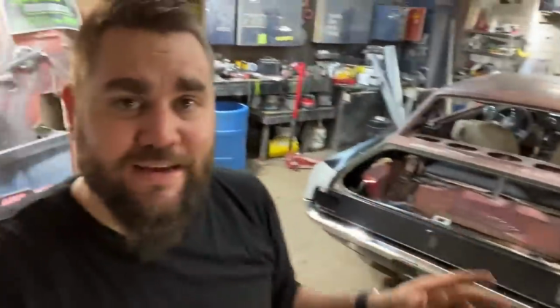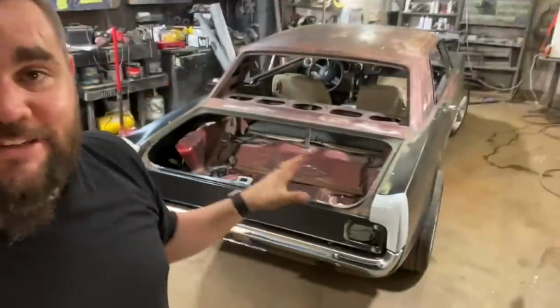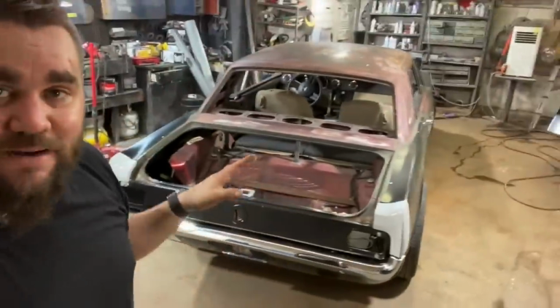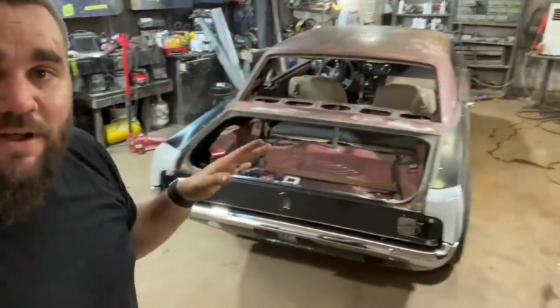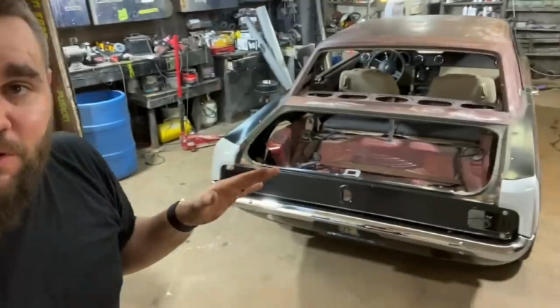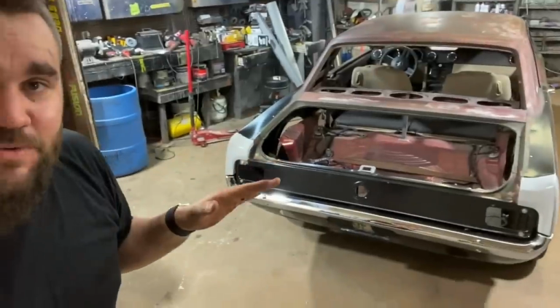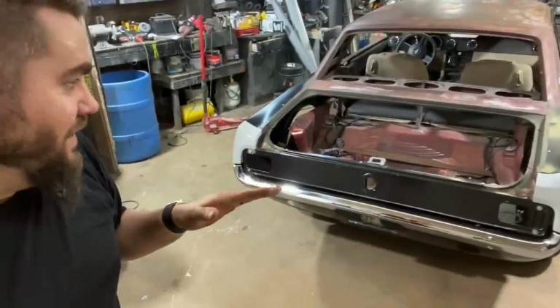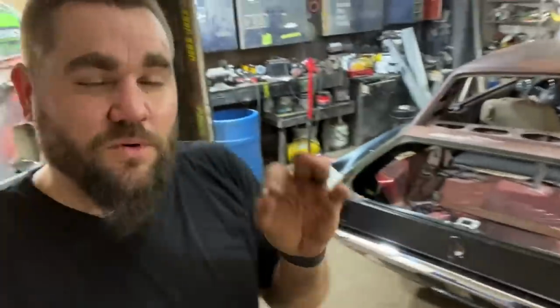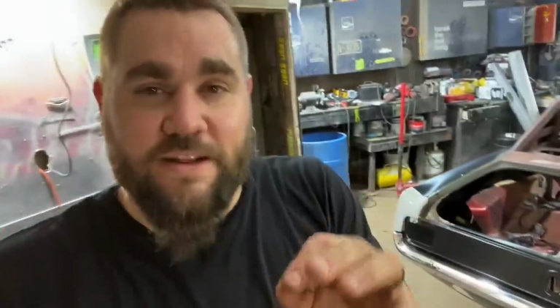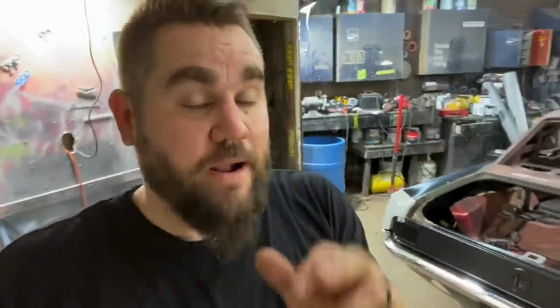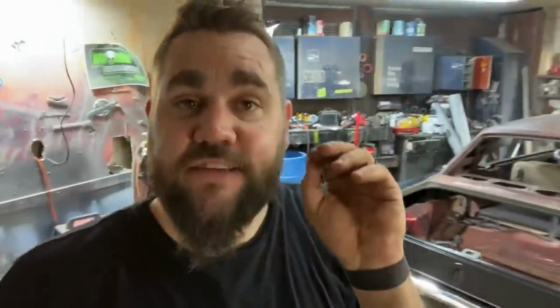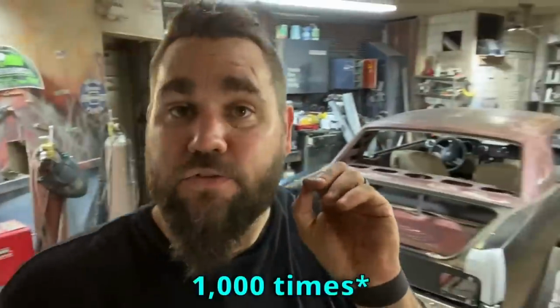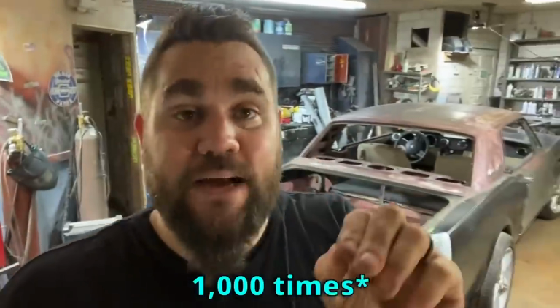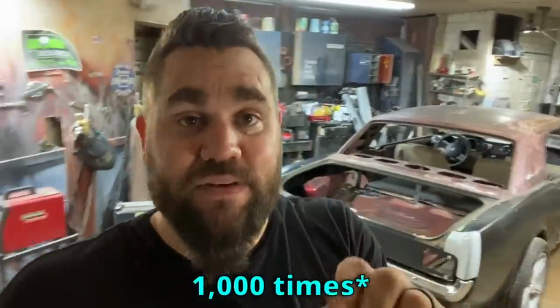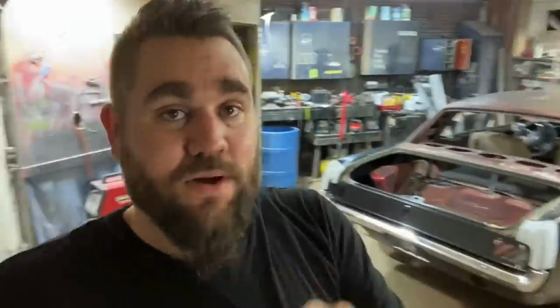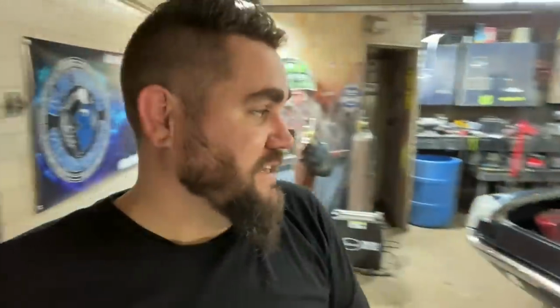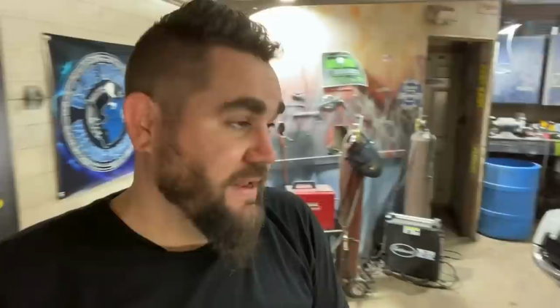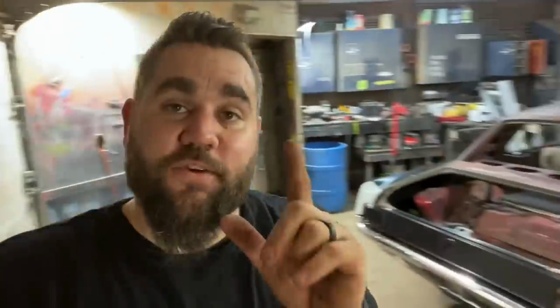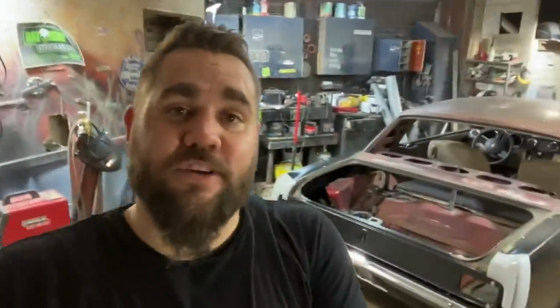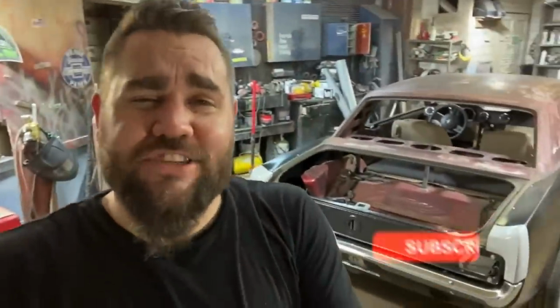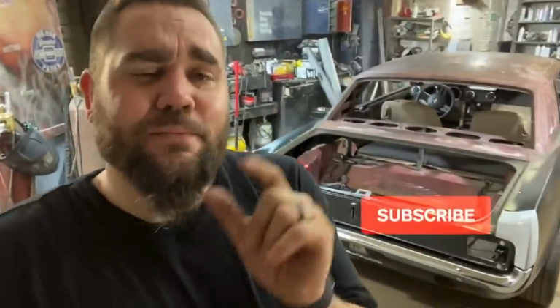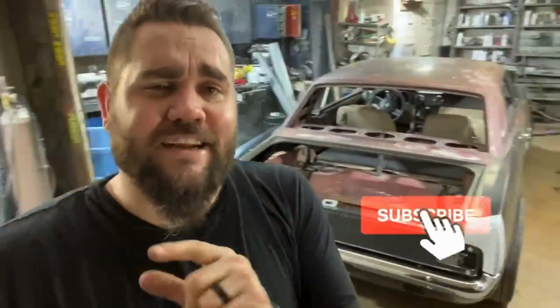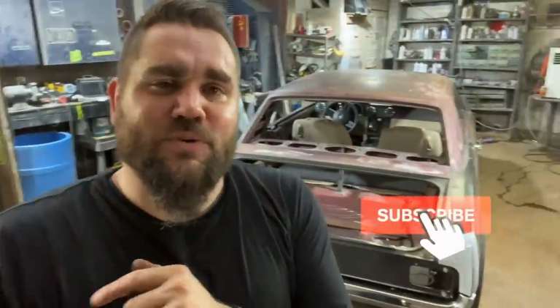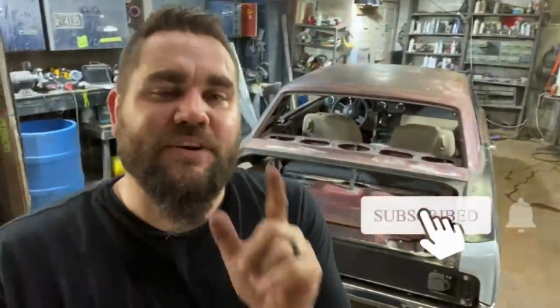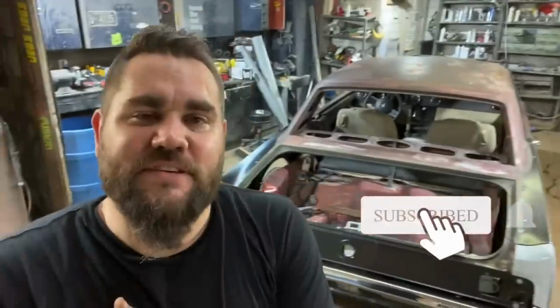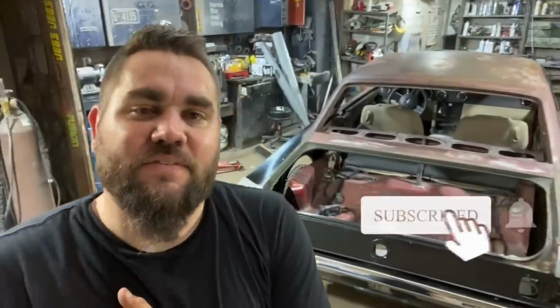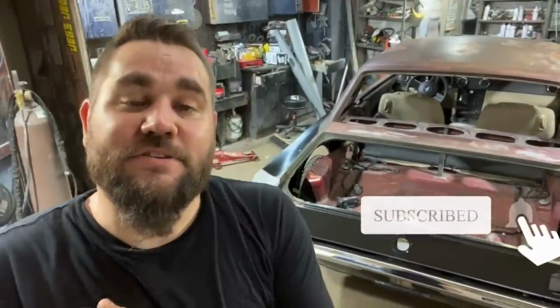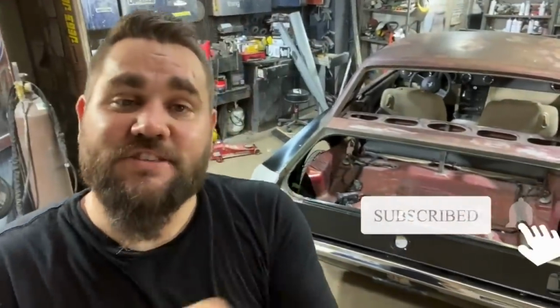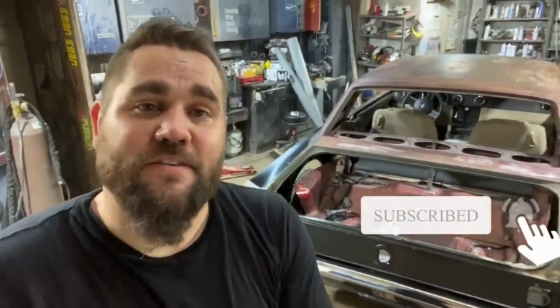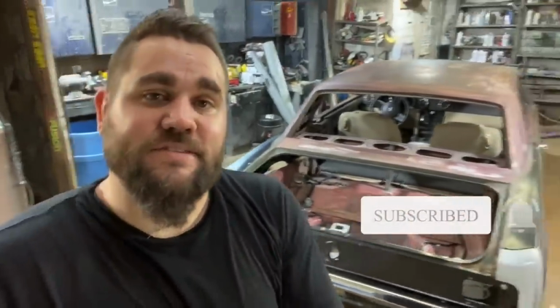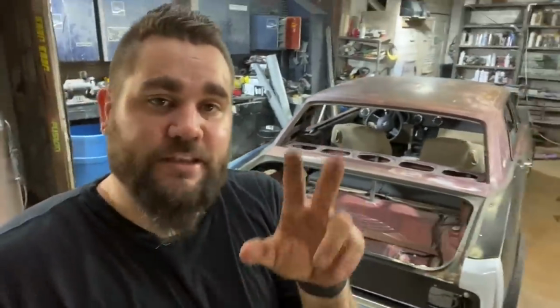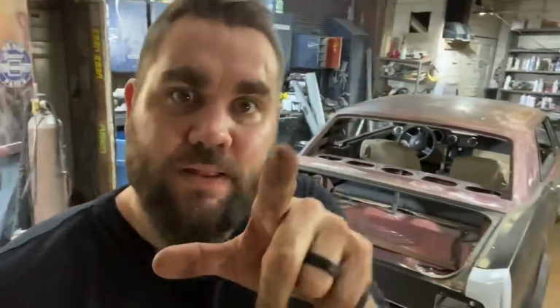Hopefully we find a trunk lid — that's the only reason I'm not welding these quarter panels right now, I want to wait for that trunk. Thank you very much for watching, please like, share, subscribe, all that good stuff. Check out some of my other videos. Peace, love you.